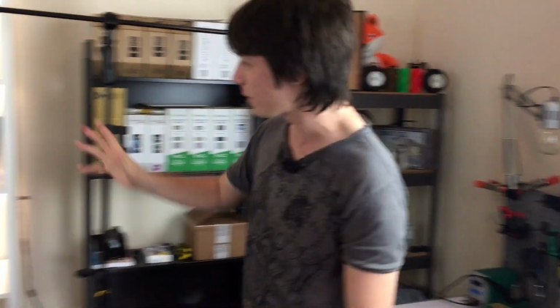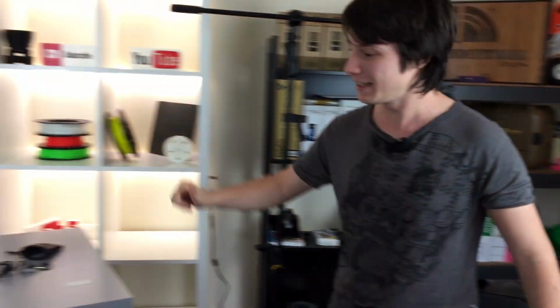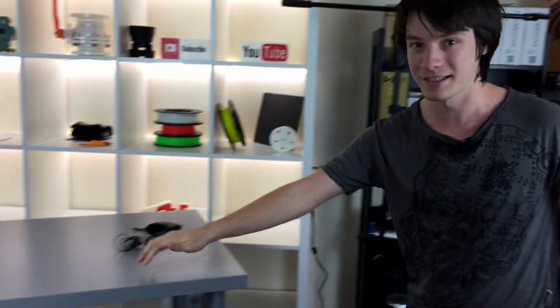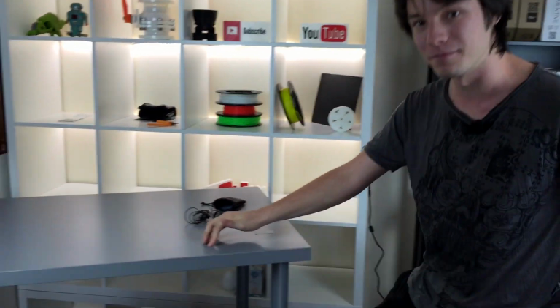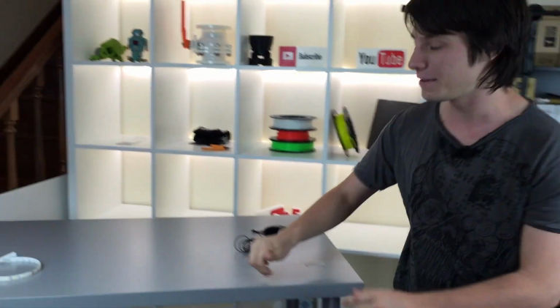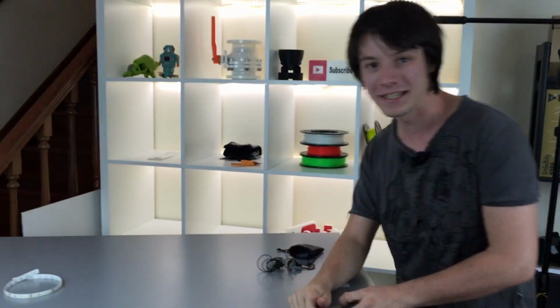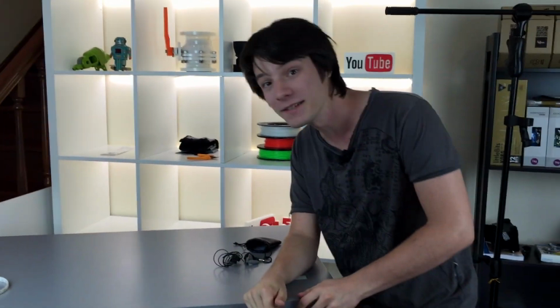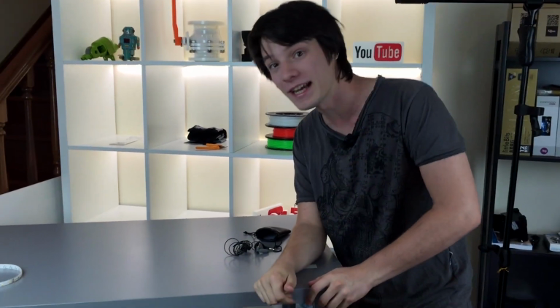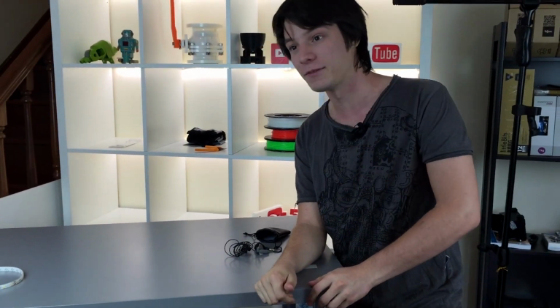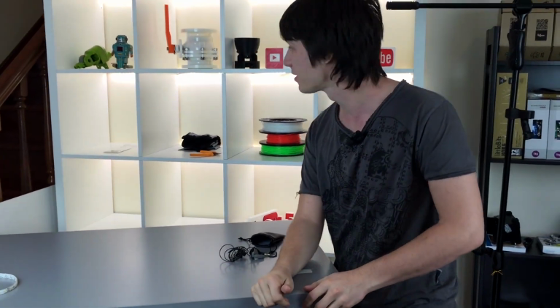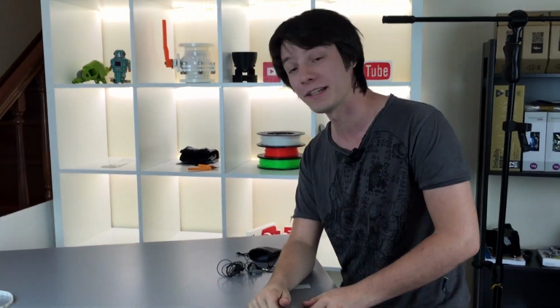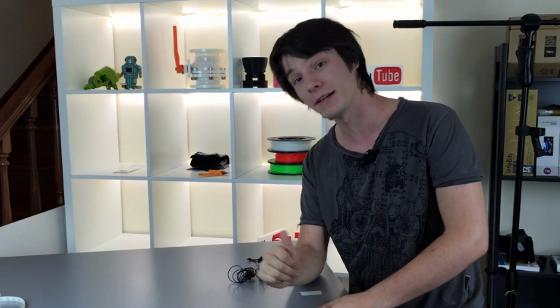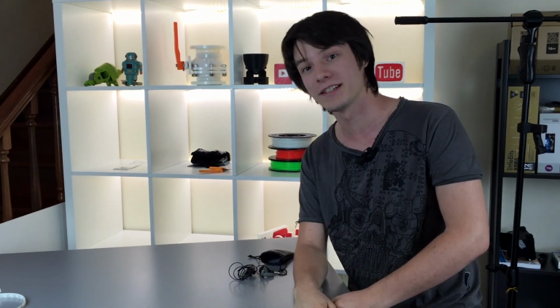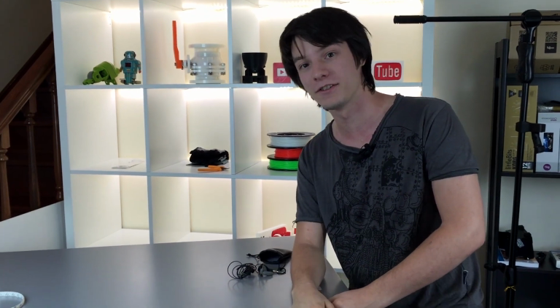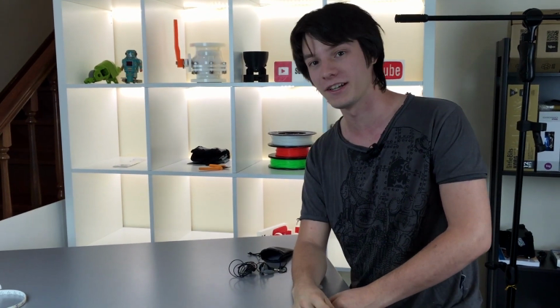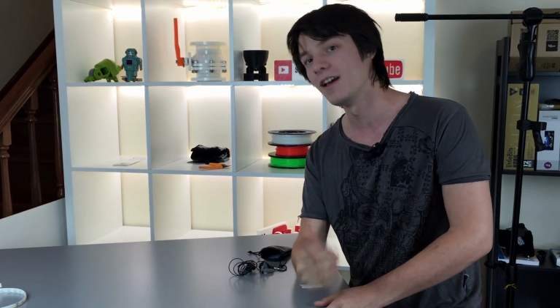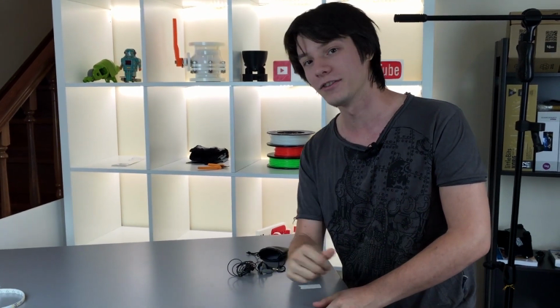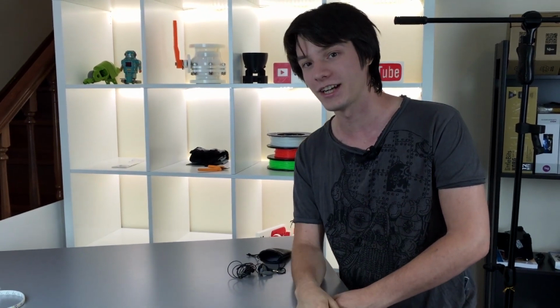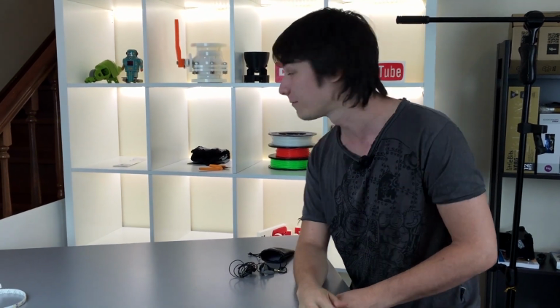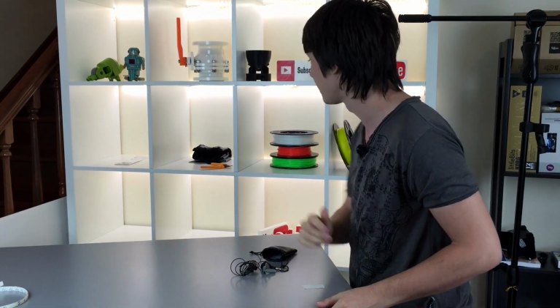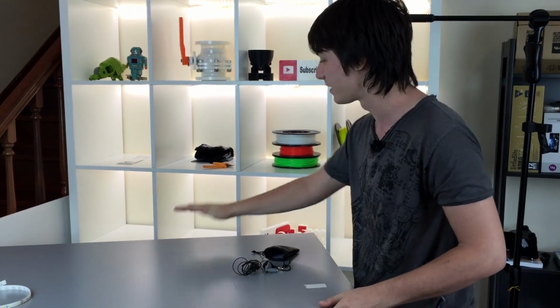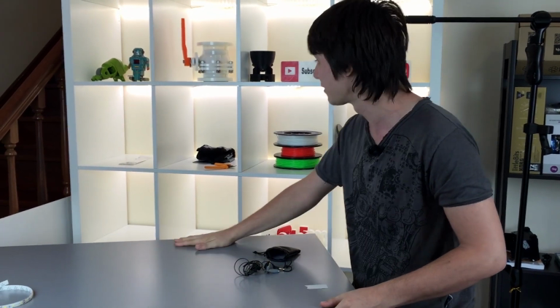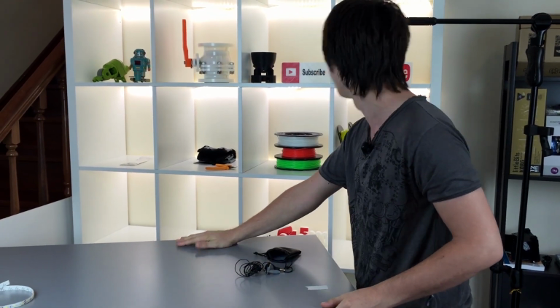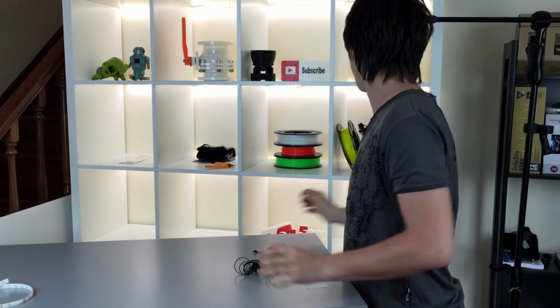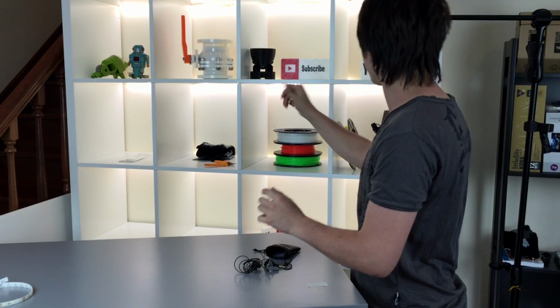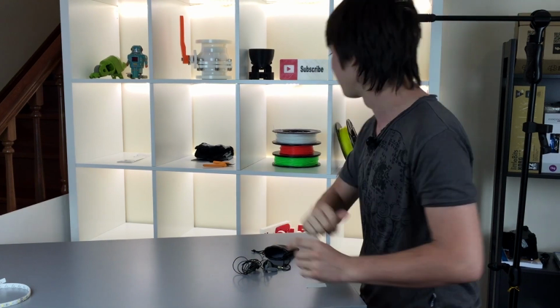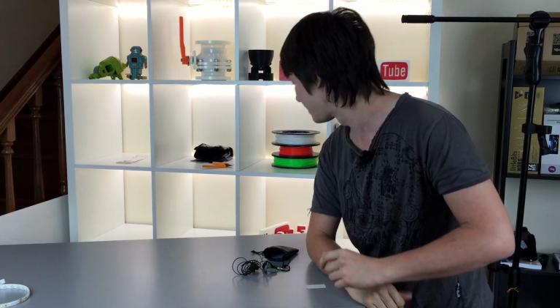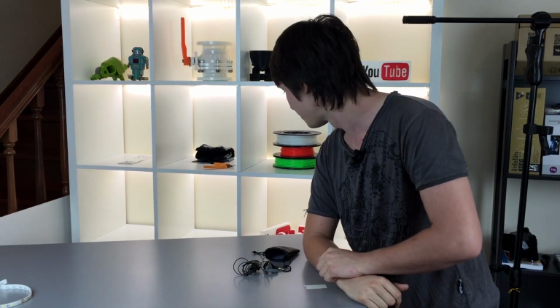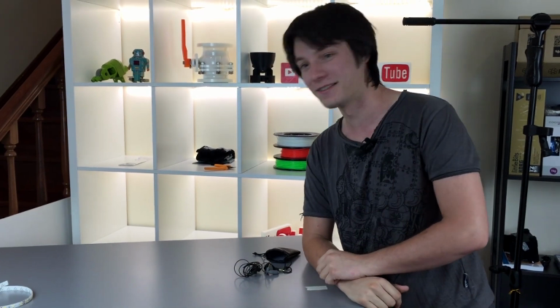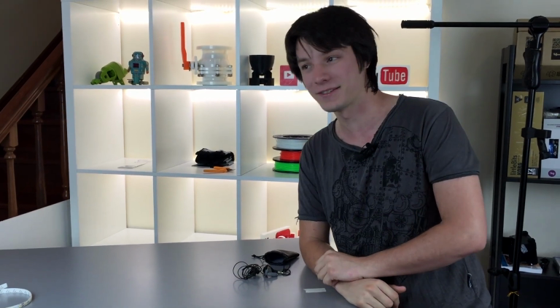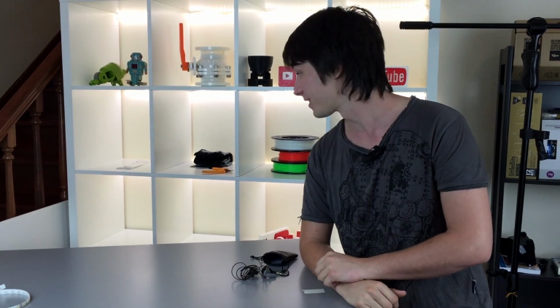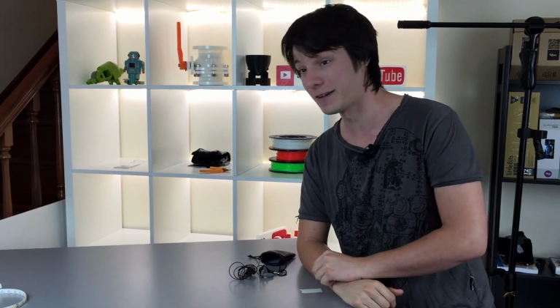Over here is the 3D Printing System set that I'm working on. I'm collaborating with 3D Printing System to do some videos on their channel, and I'm really looking forward to starting all that. It's all lovely lit up and it's going to be fun.